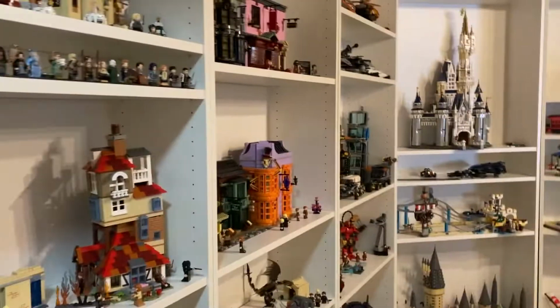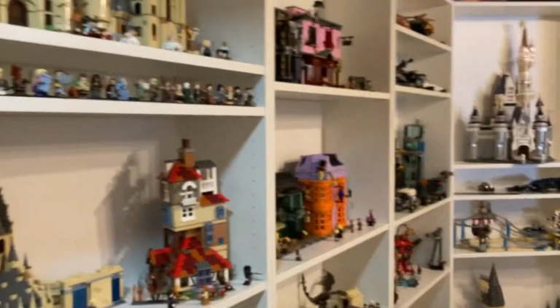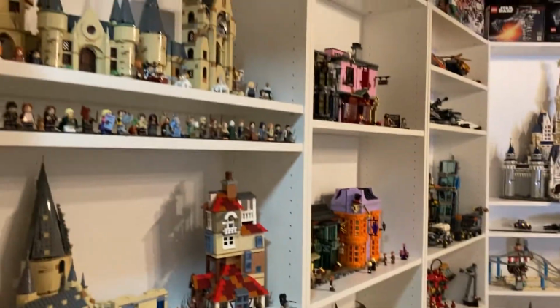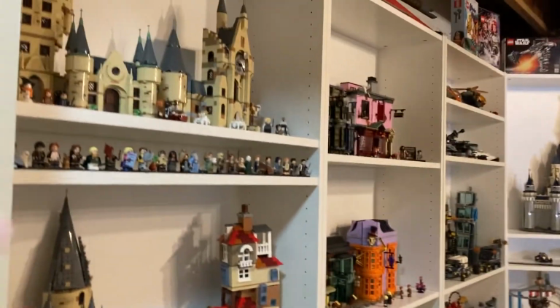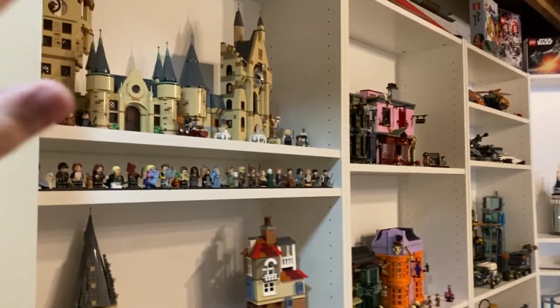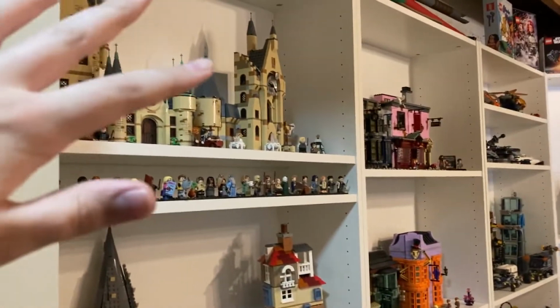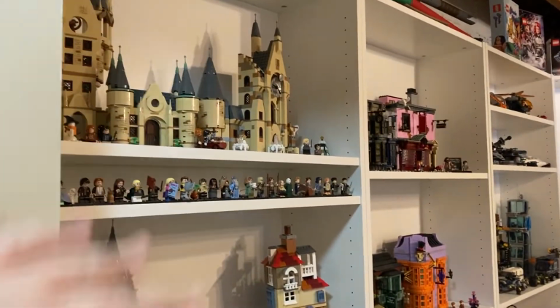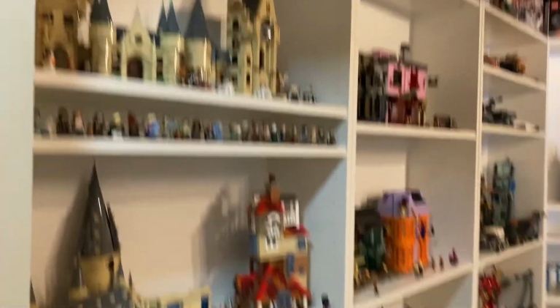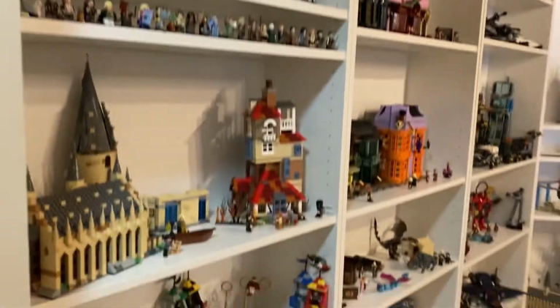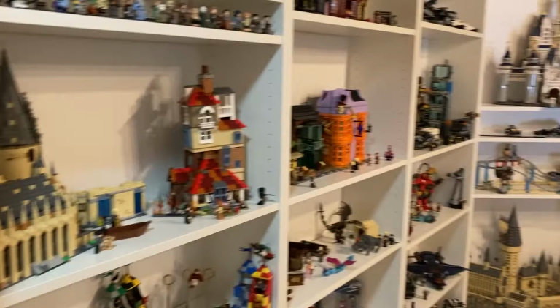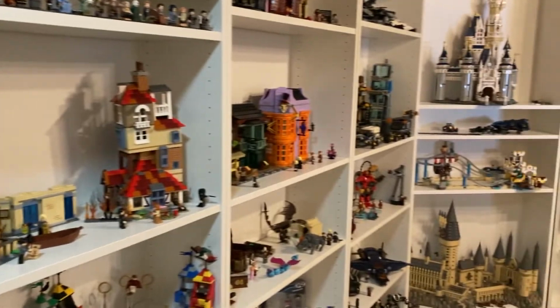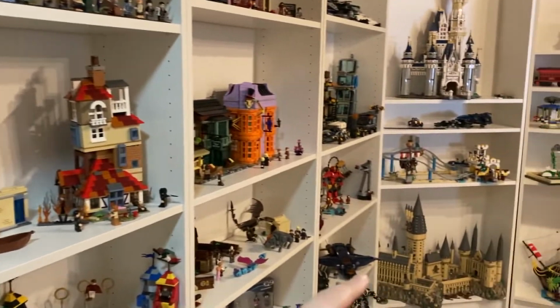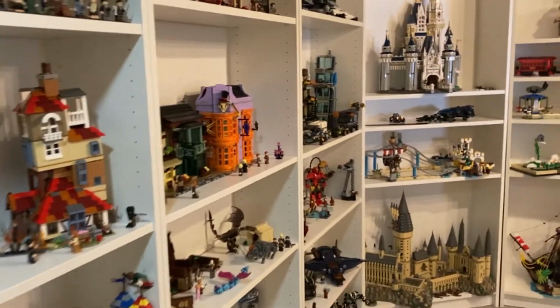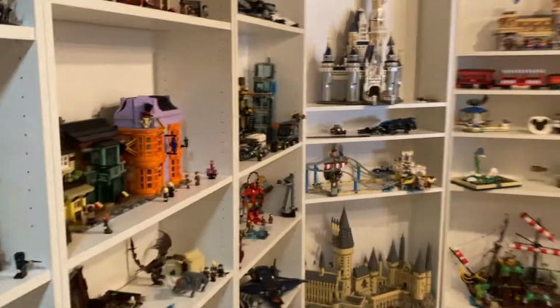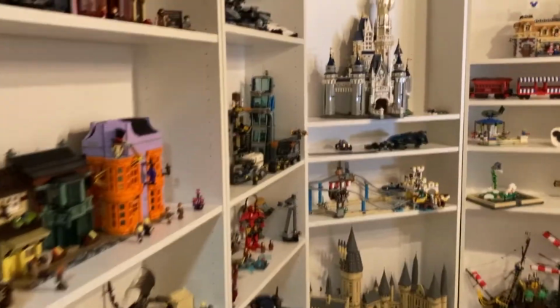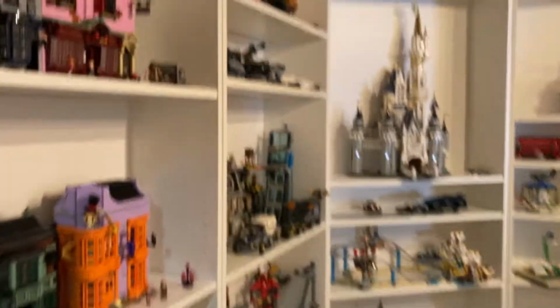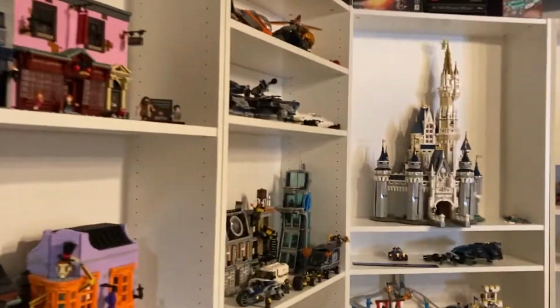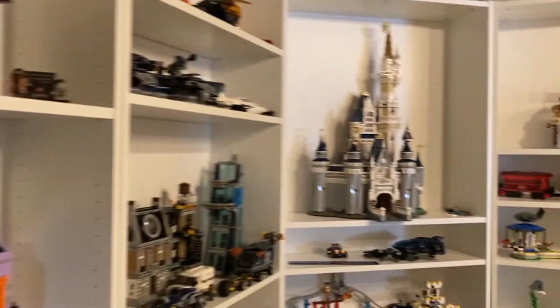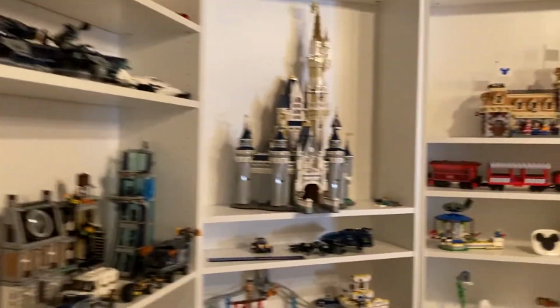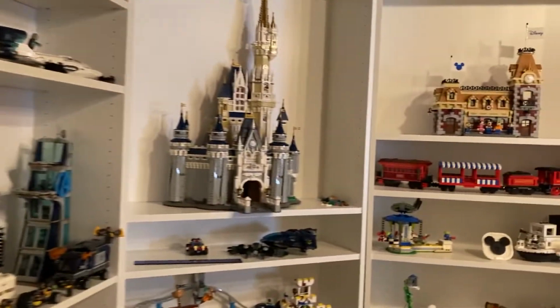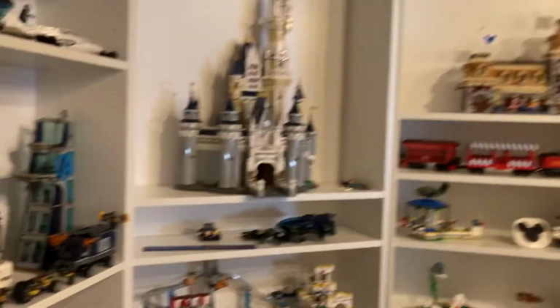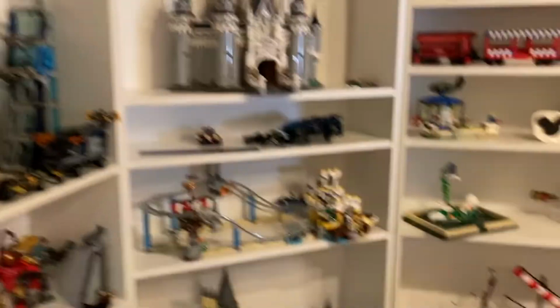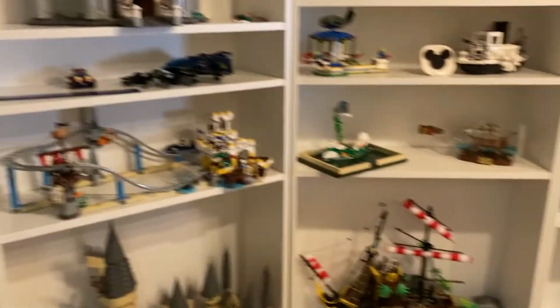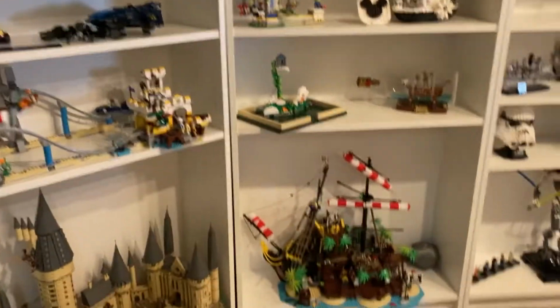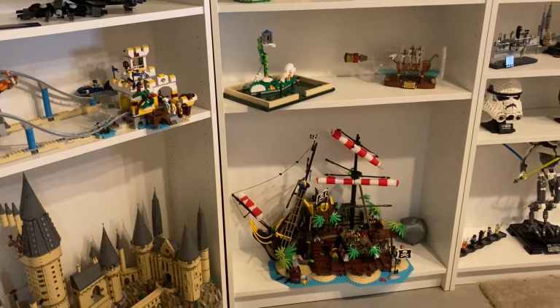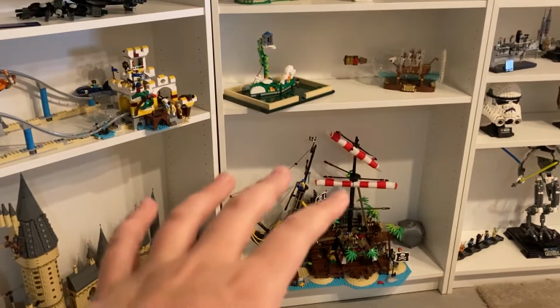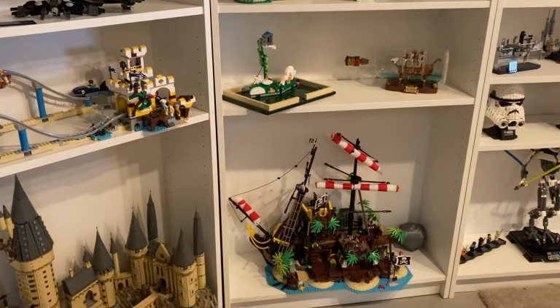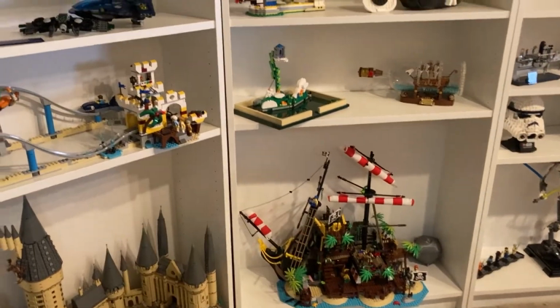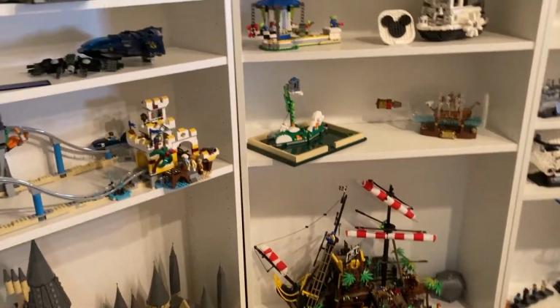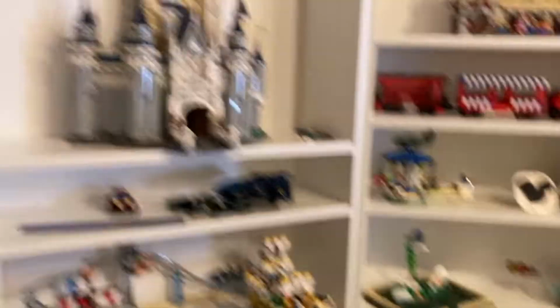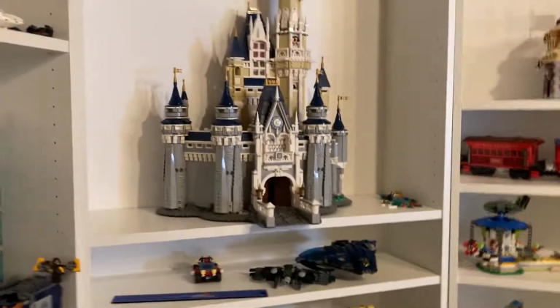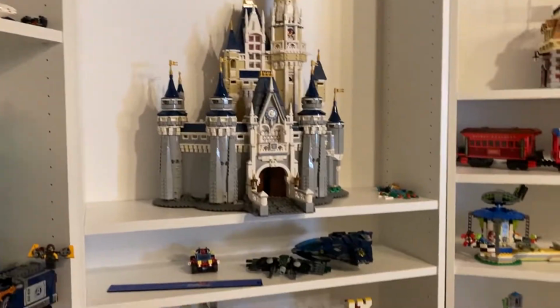This should be the stuff you've already seen — my Harry Potter, my Marvel, and then my Disney, kind of with bigger sets and ideas, currently. Like, over here.